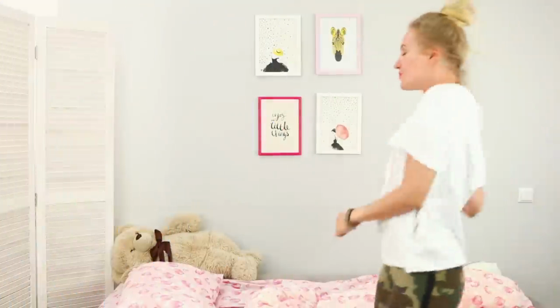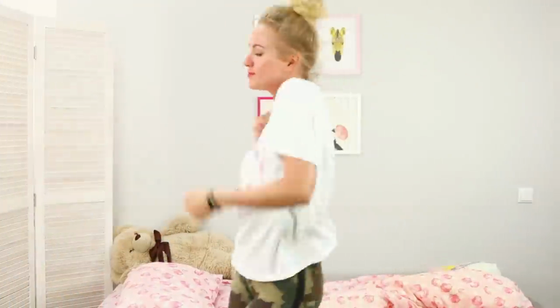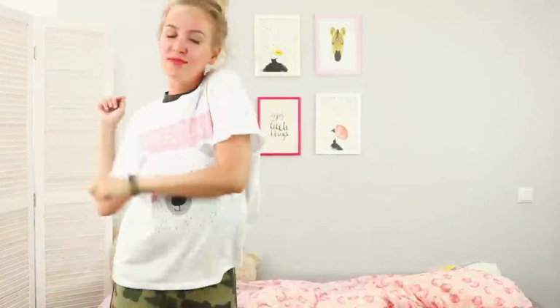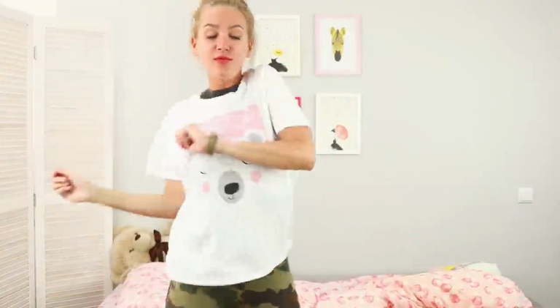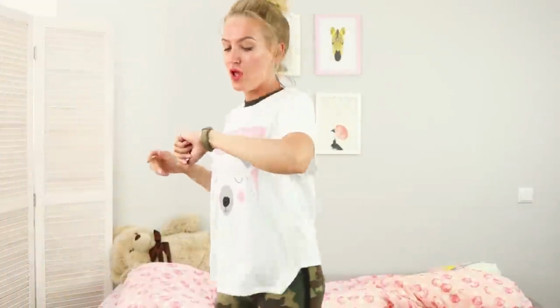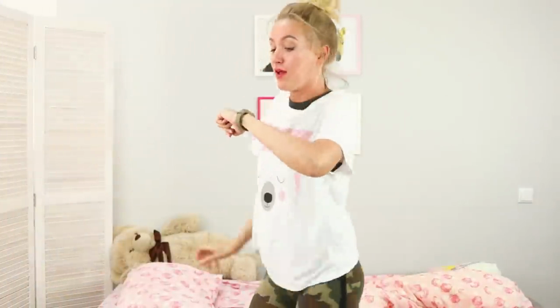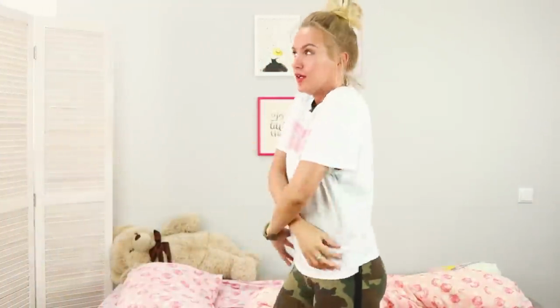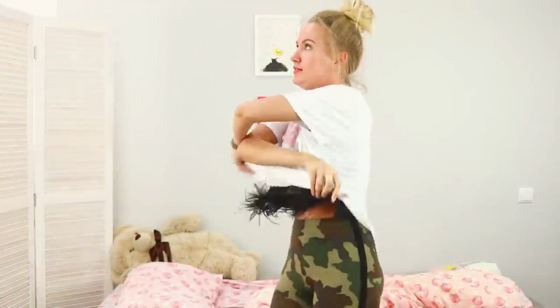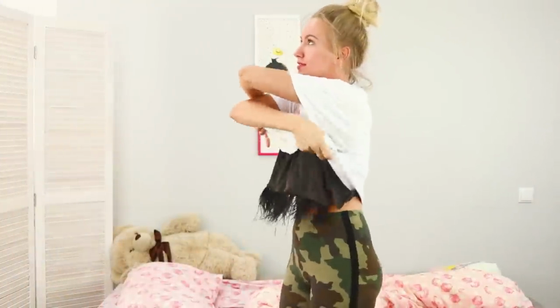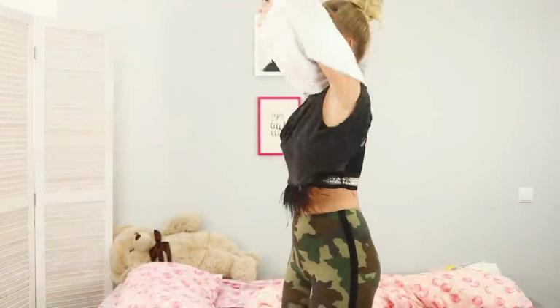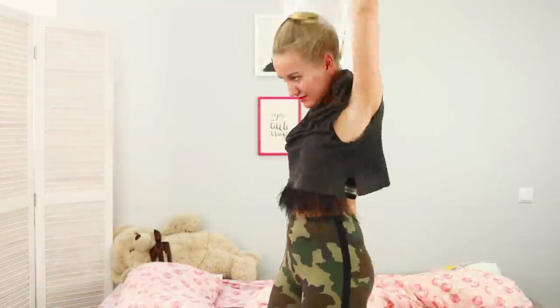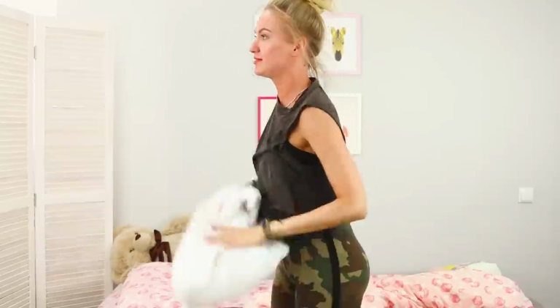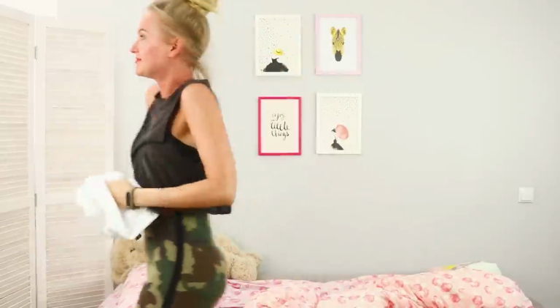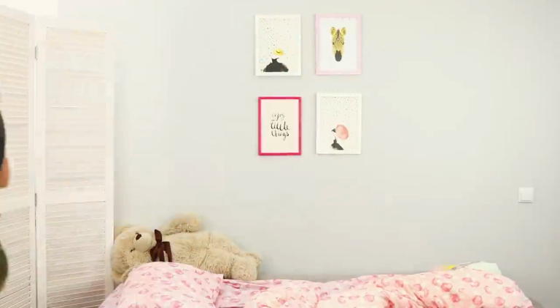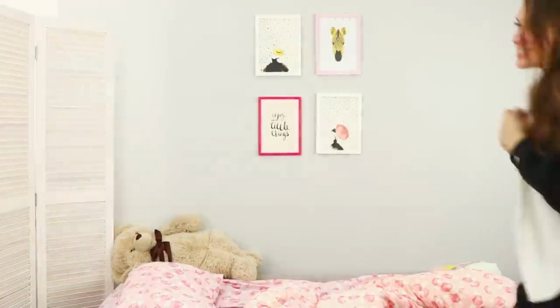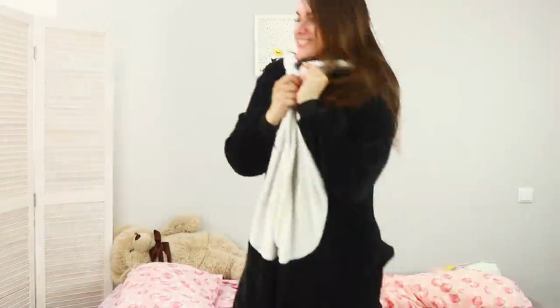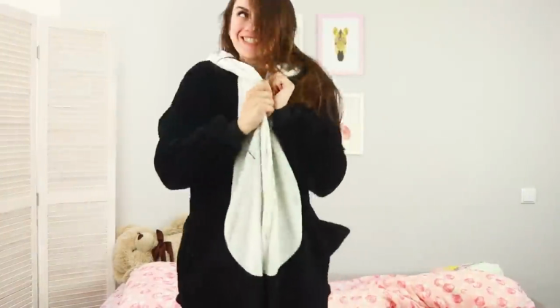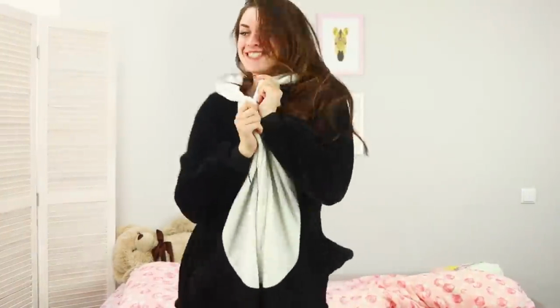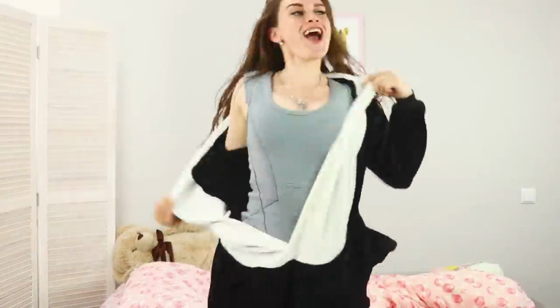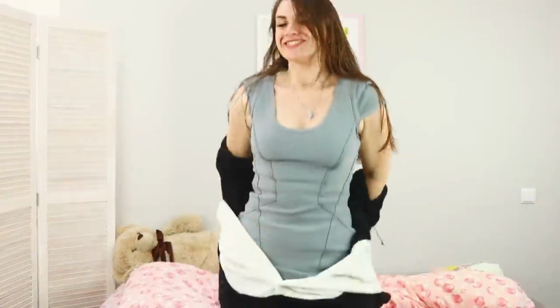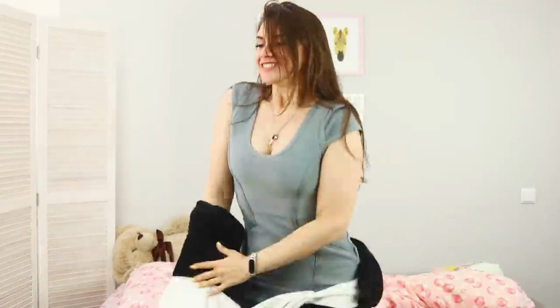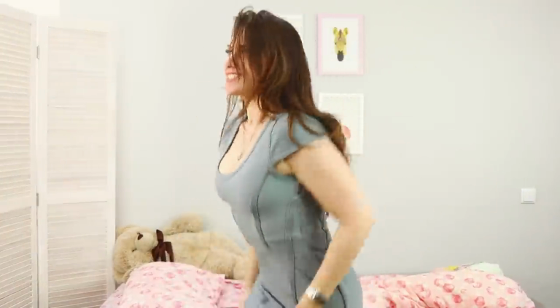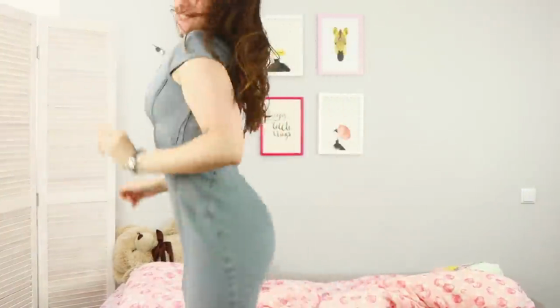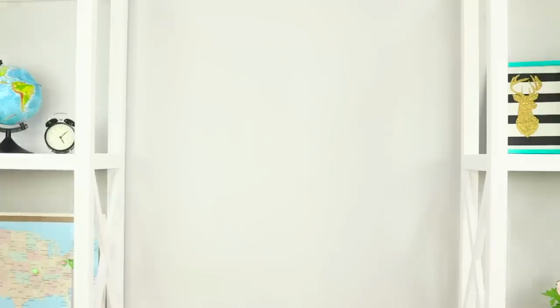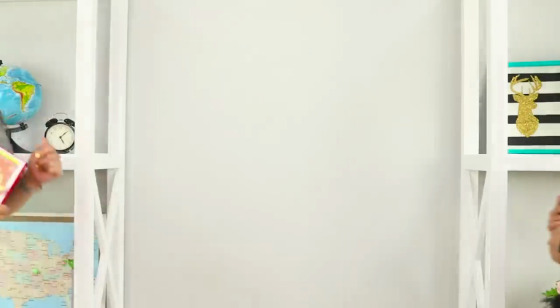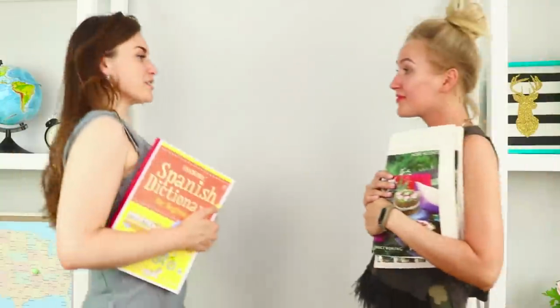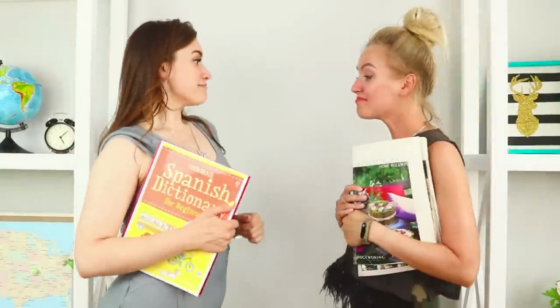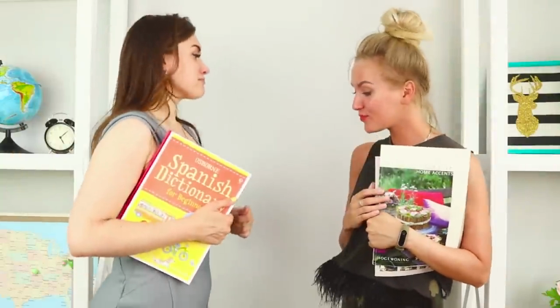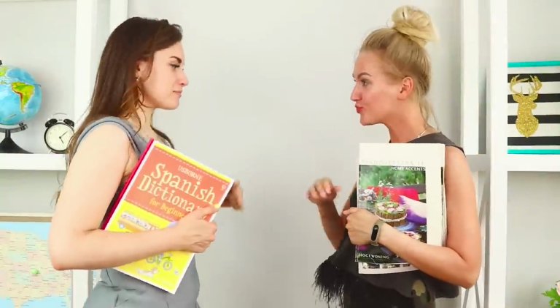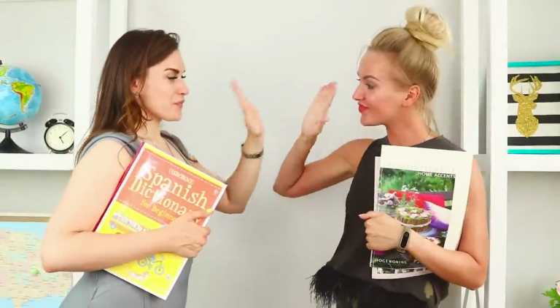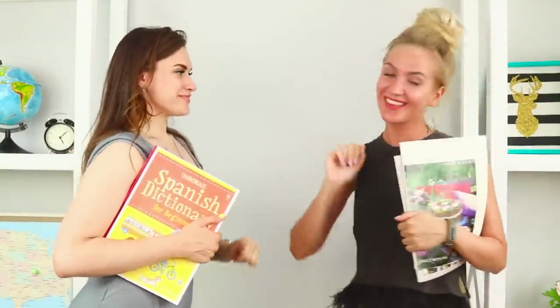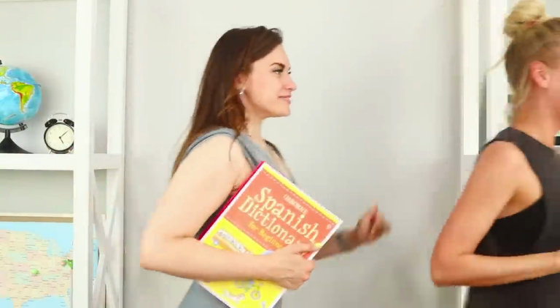Time is running out! Take off your pajamas — what do we have here? My clothes for the day! You've never seen such a quick transformation before! You look great! So do you! After such an energetic and eventful morning, our day will be amazing!